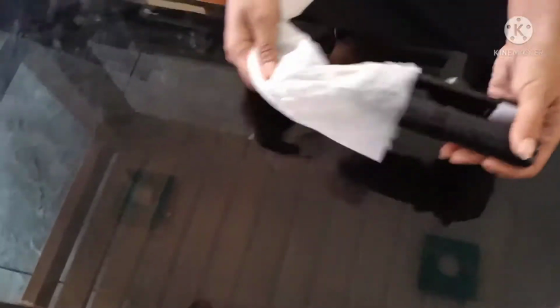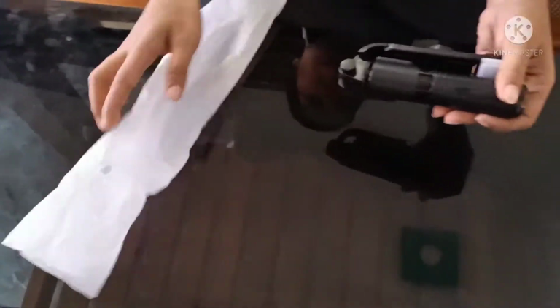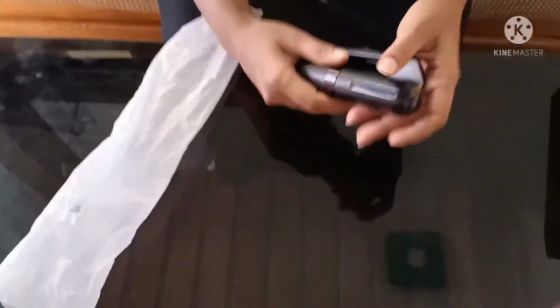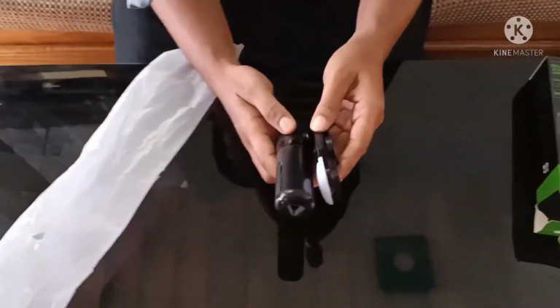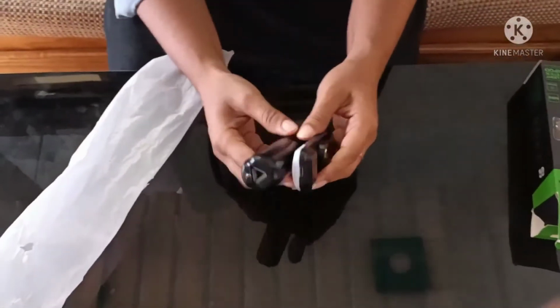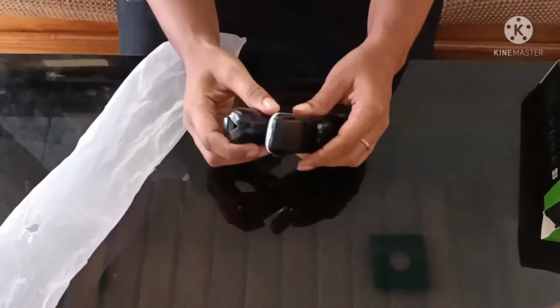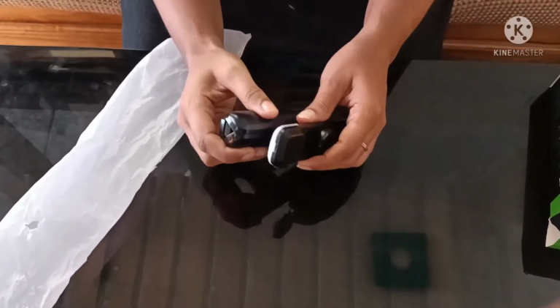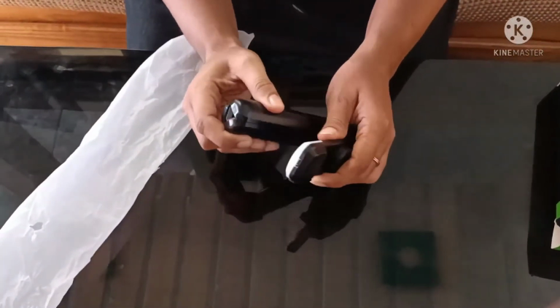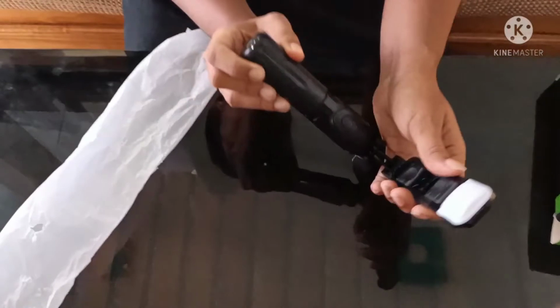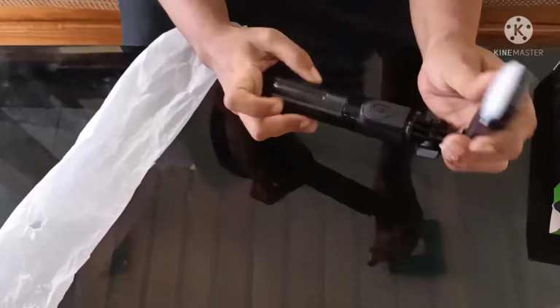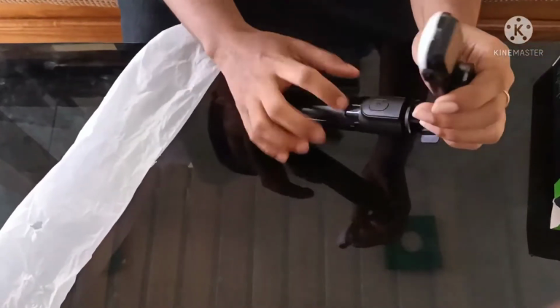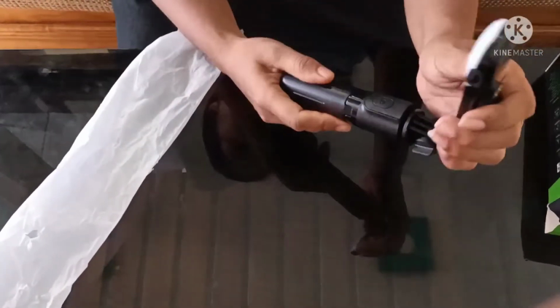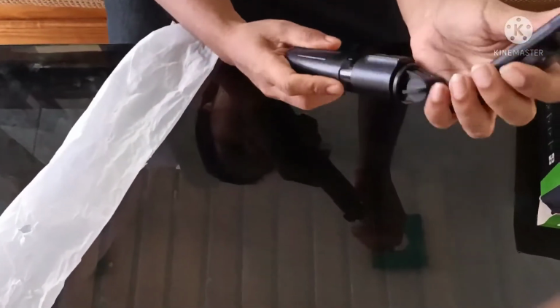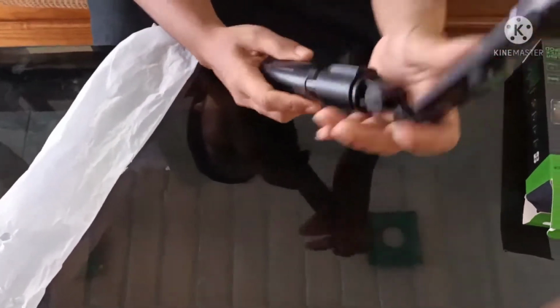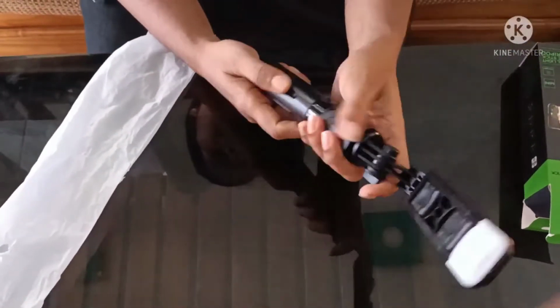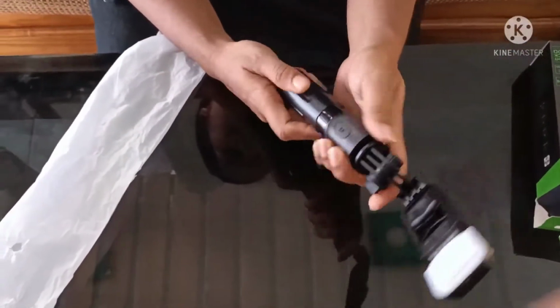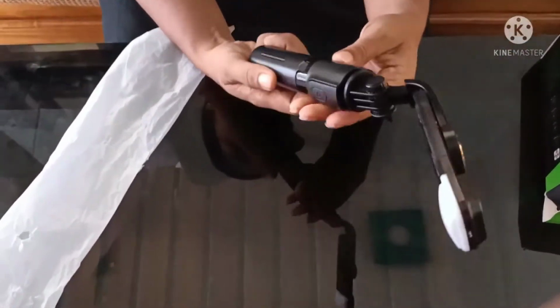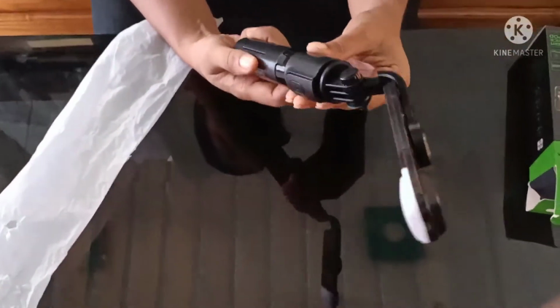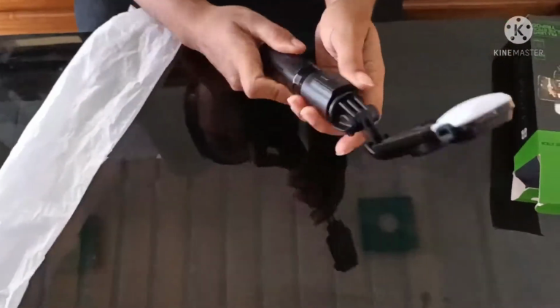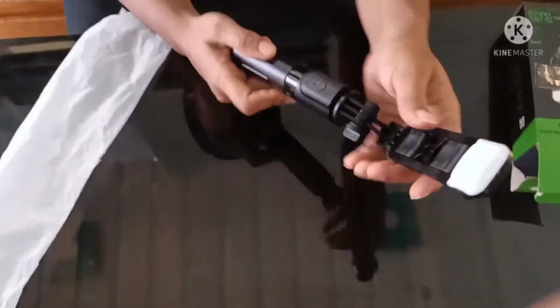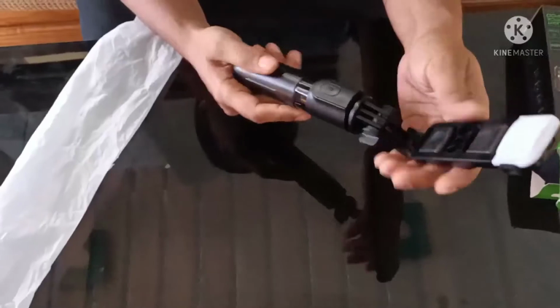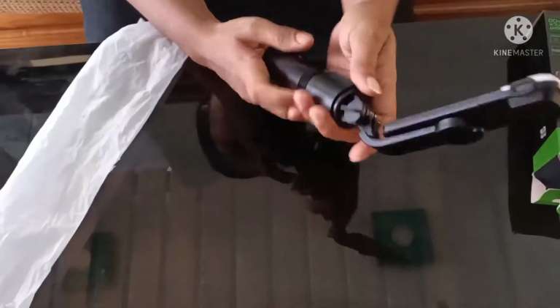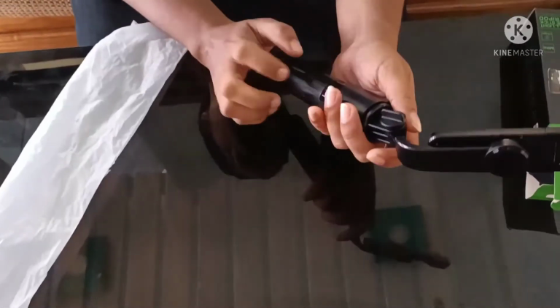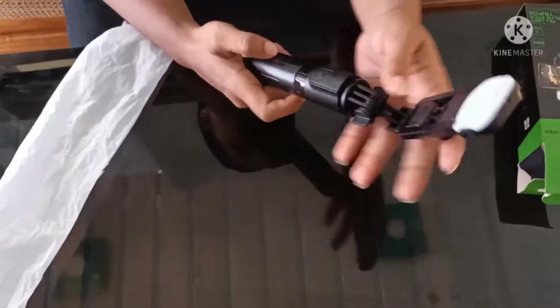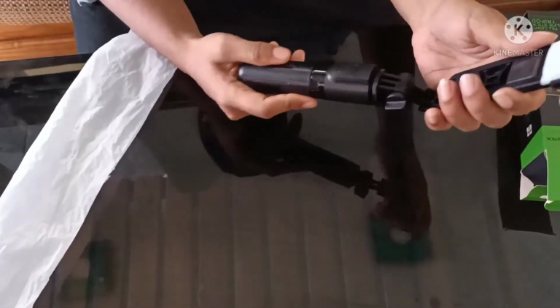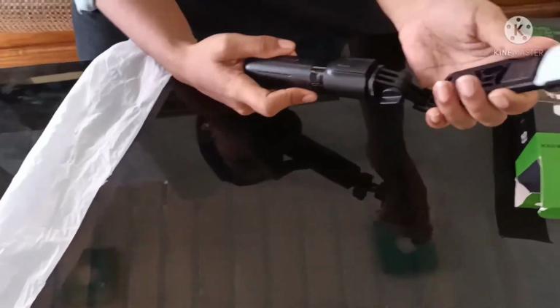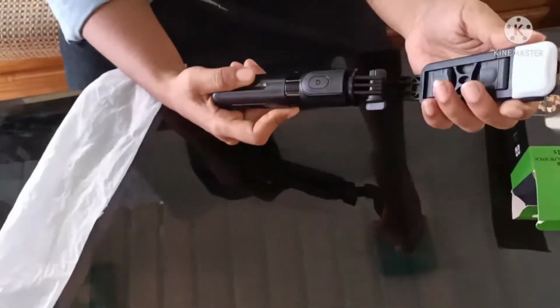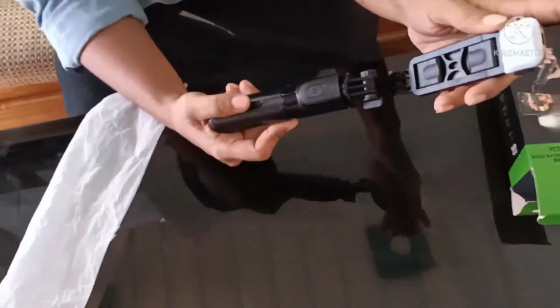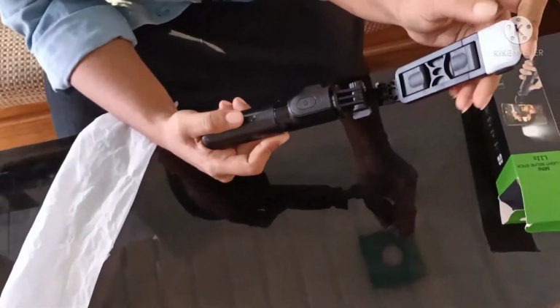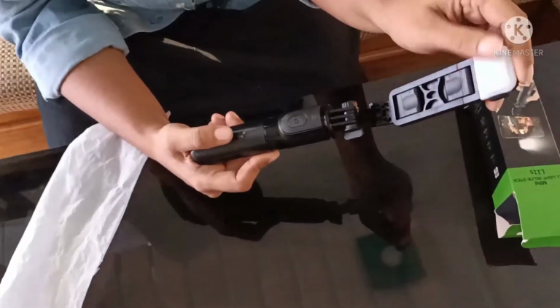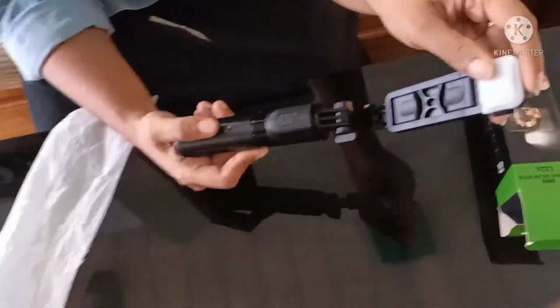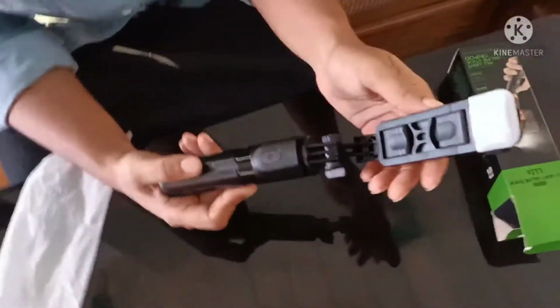It is a very premium material that is made of plastic. This is the advantage of the plastic.